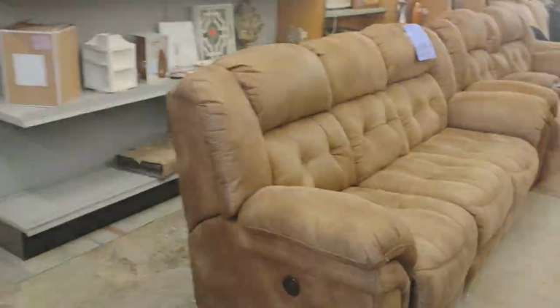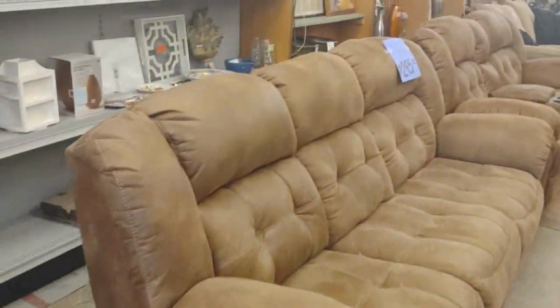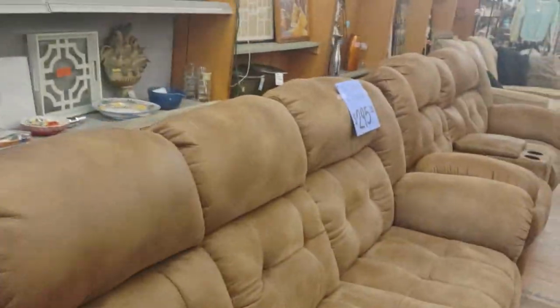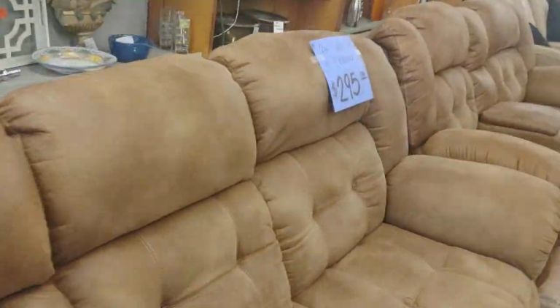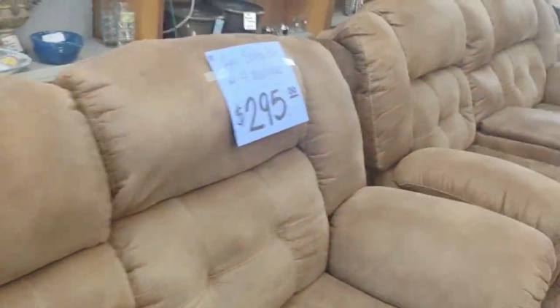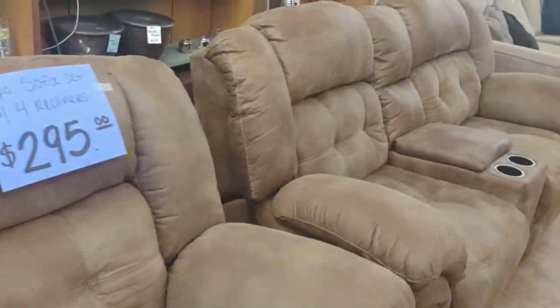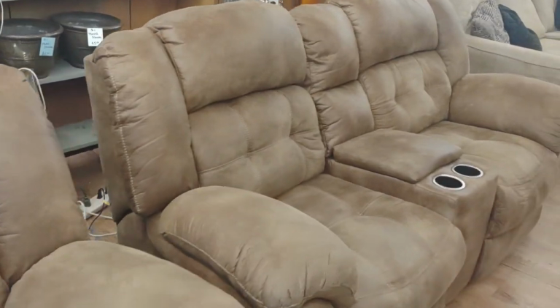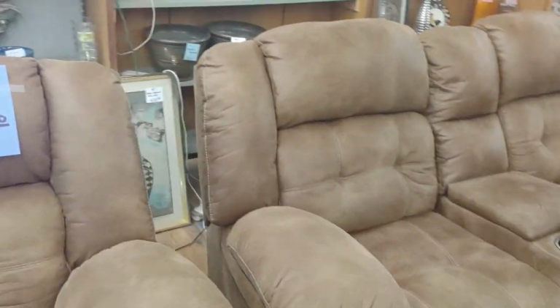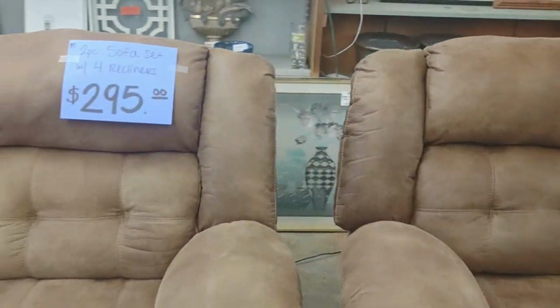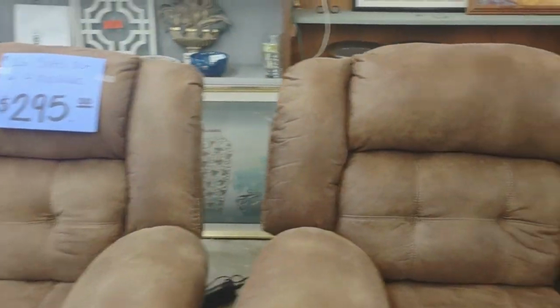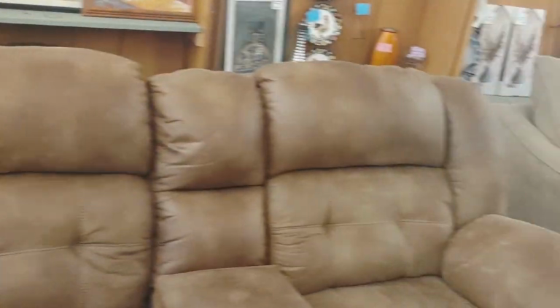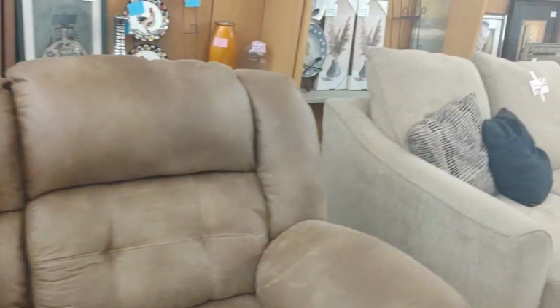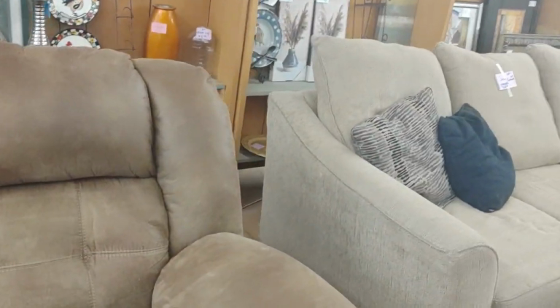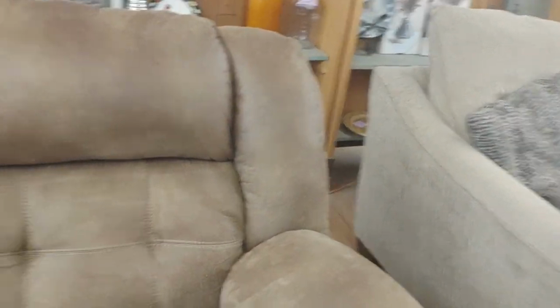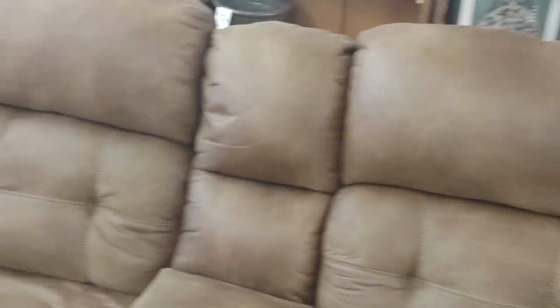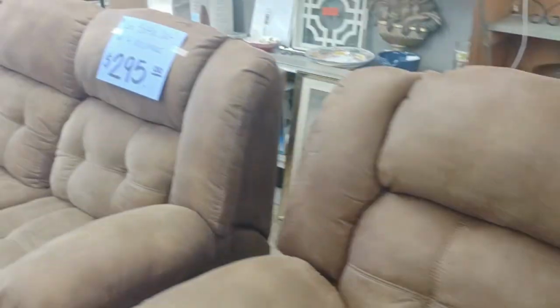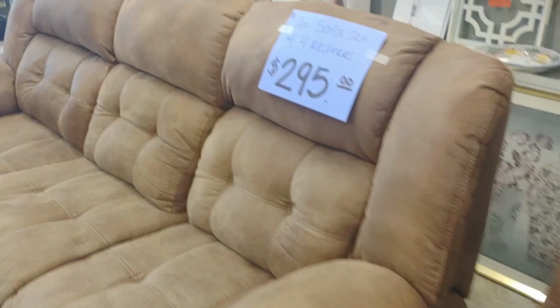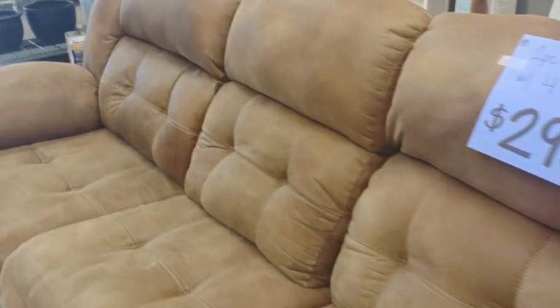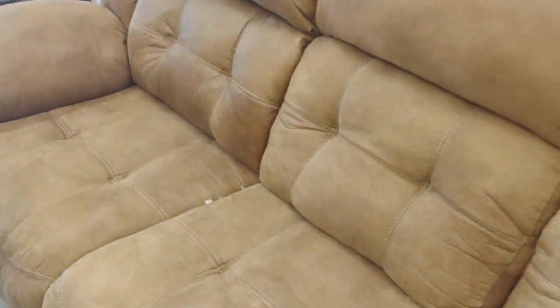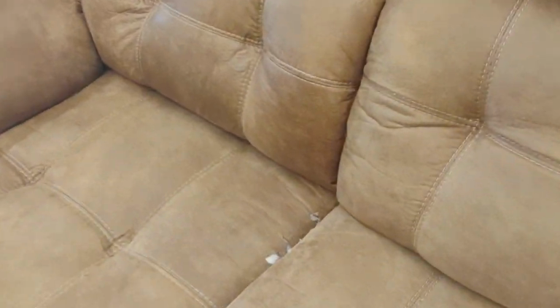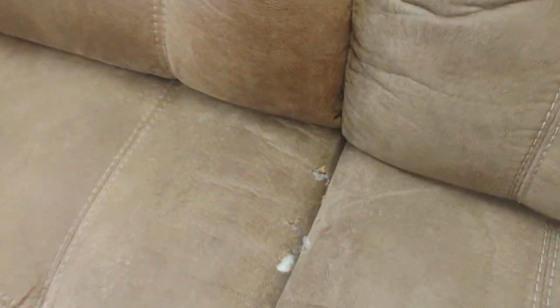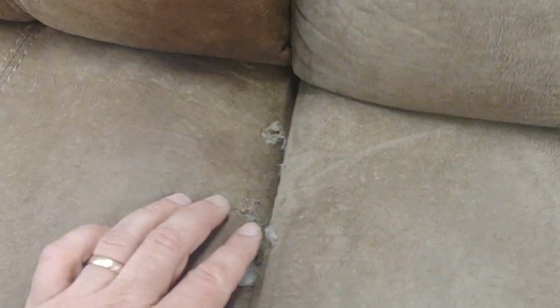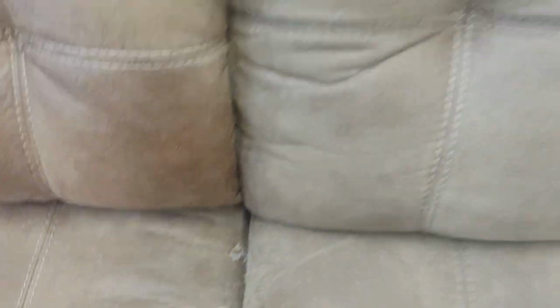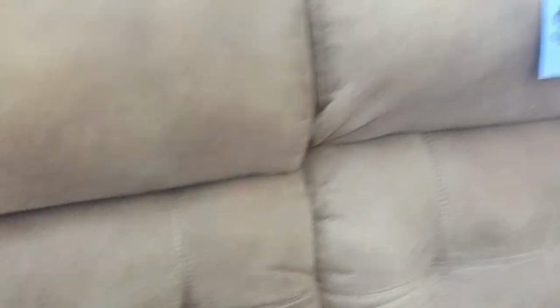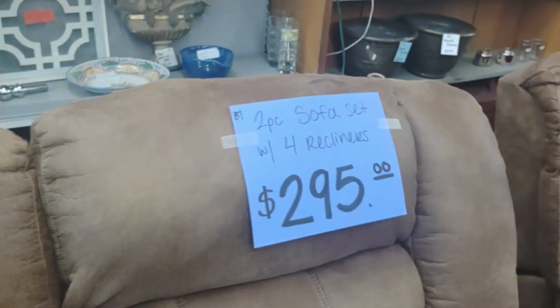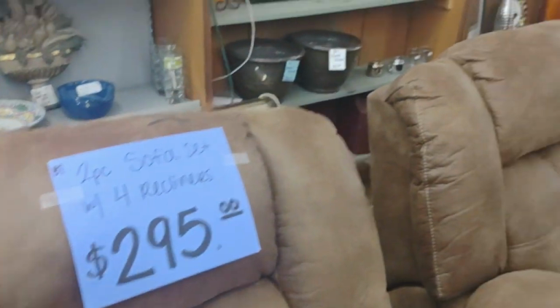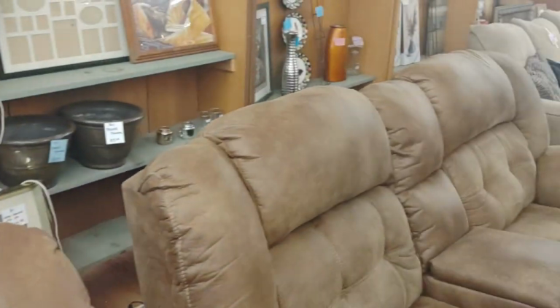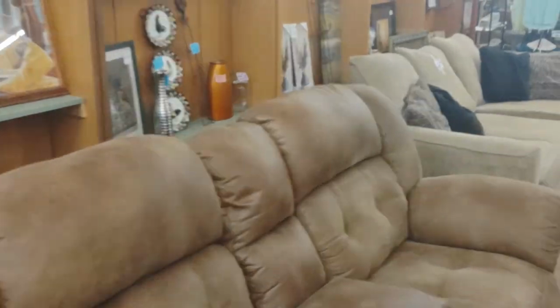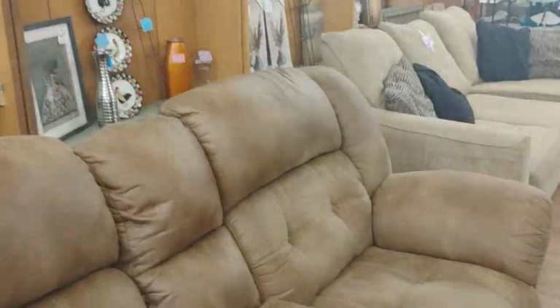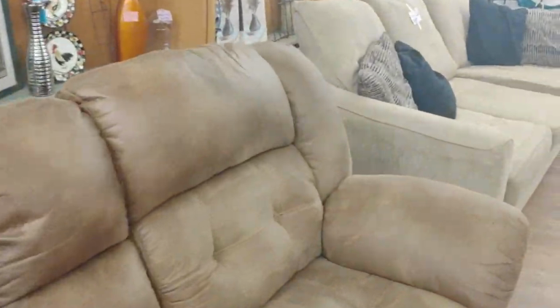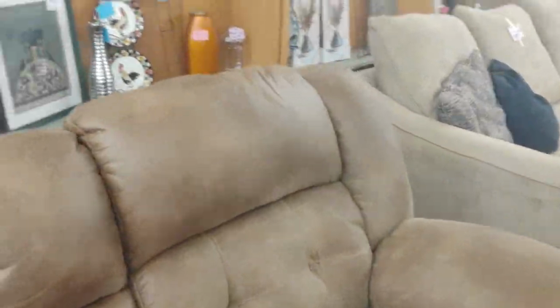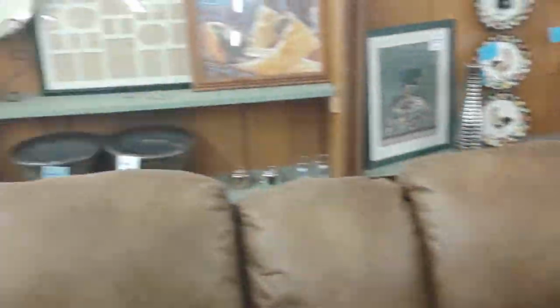Here's the living room set — it turned out pretty nice. It's got four built-in electric recliners. It does have a few defects on it in a couple of places, but $295 on that right there.